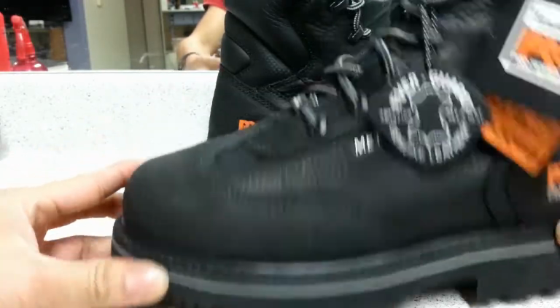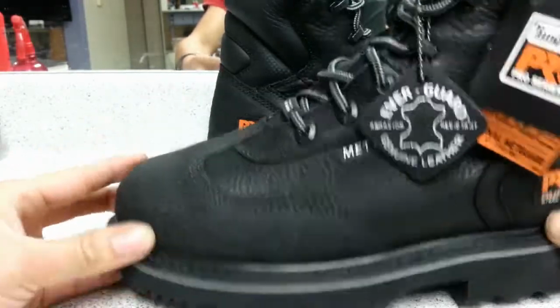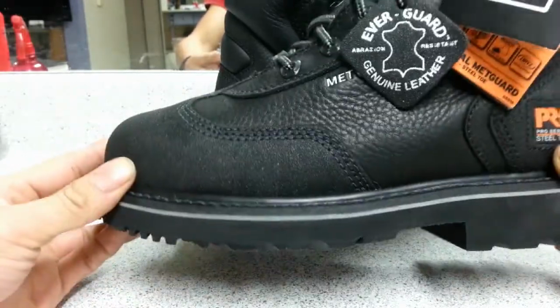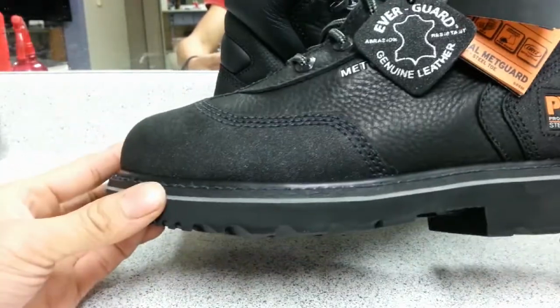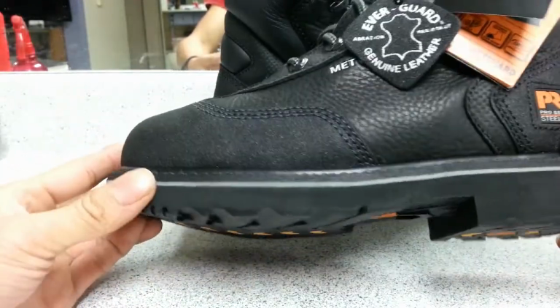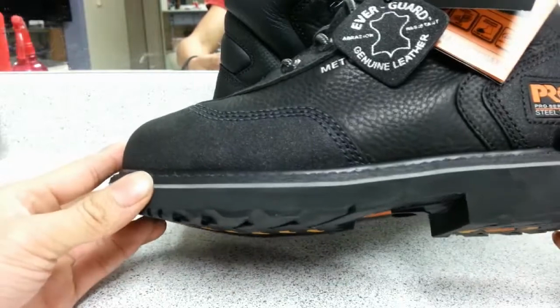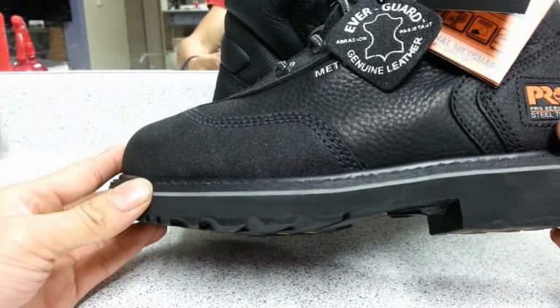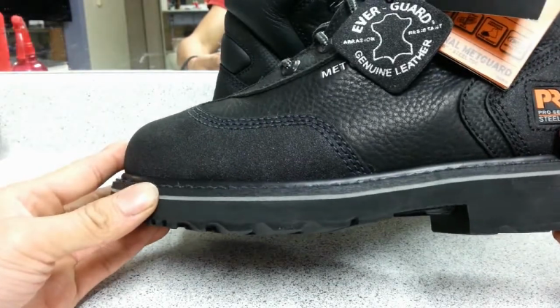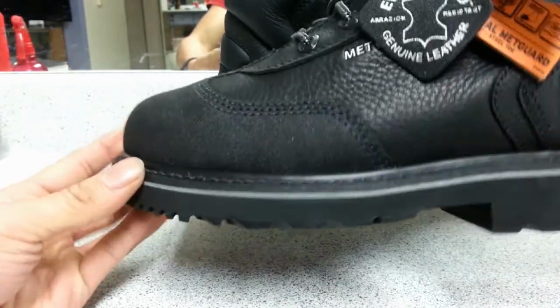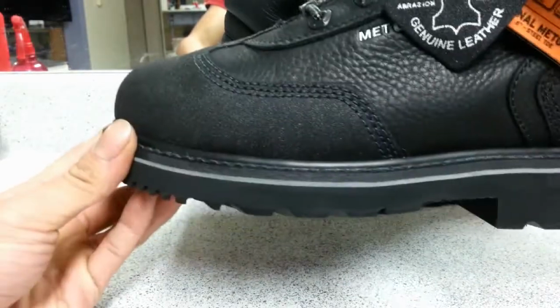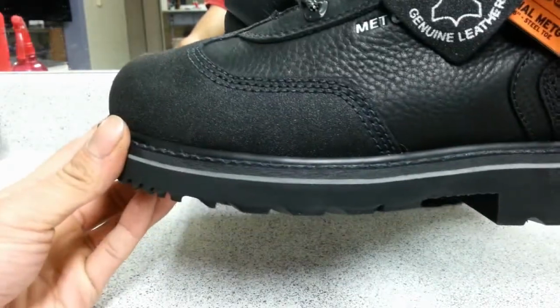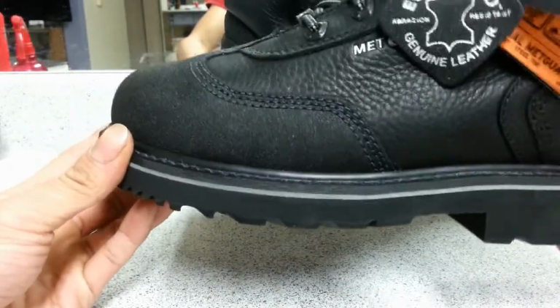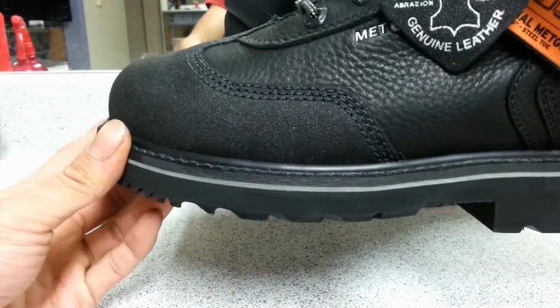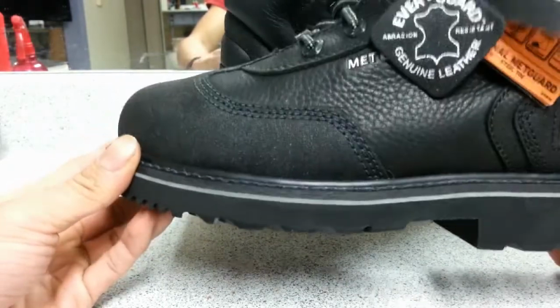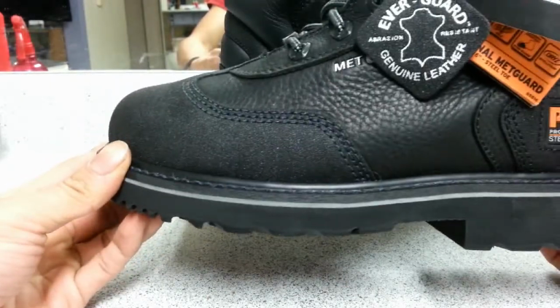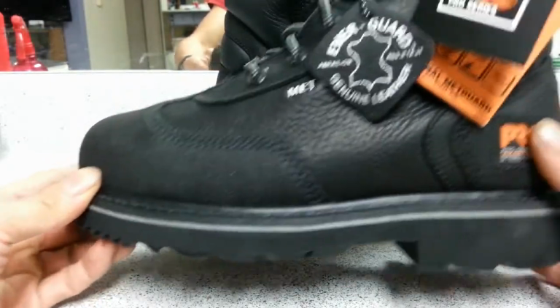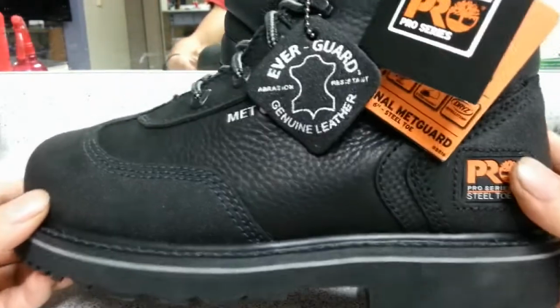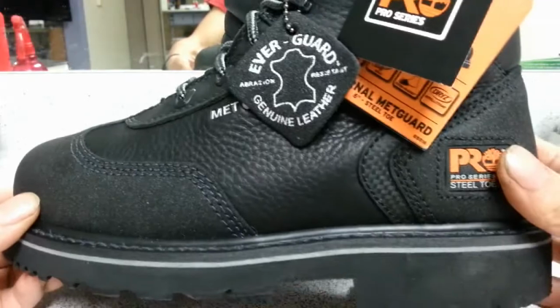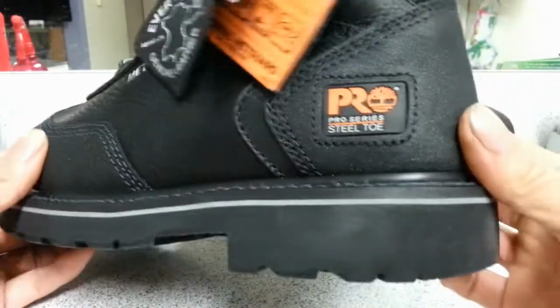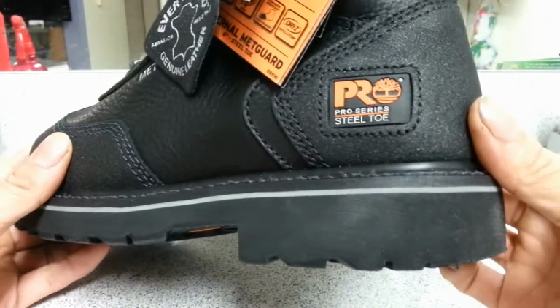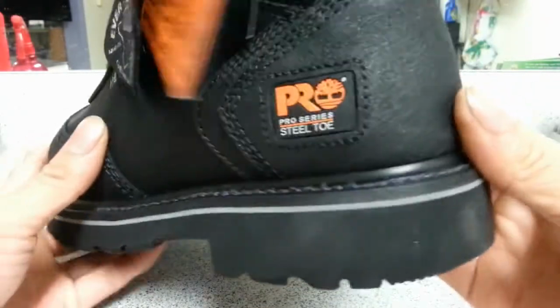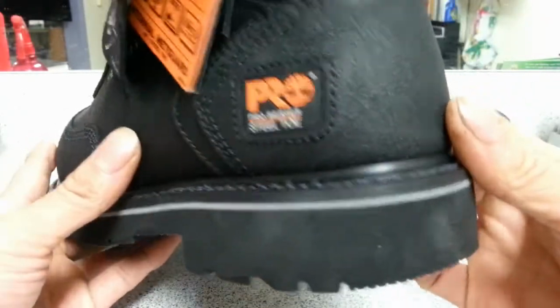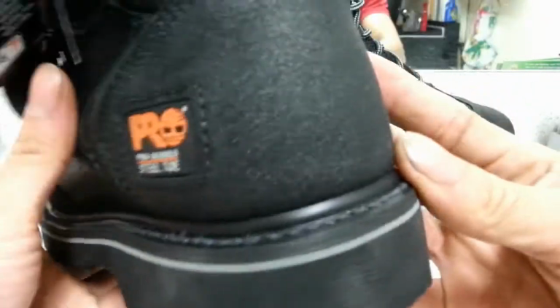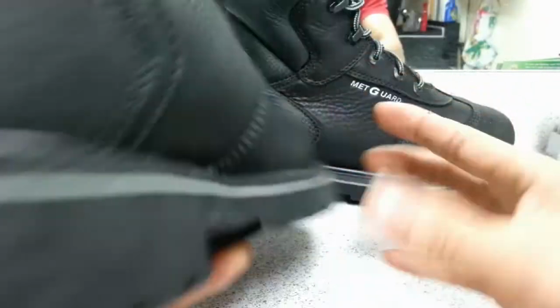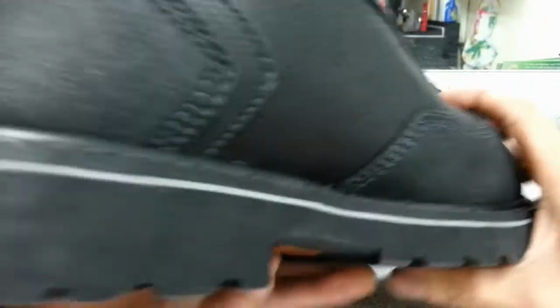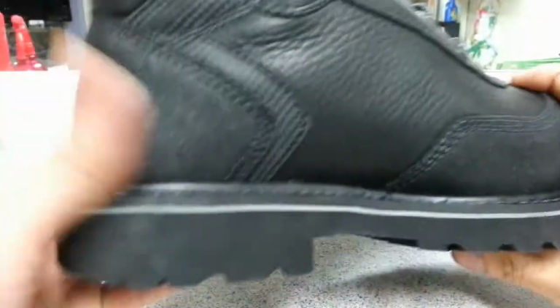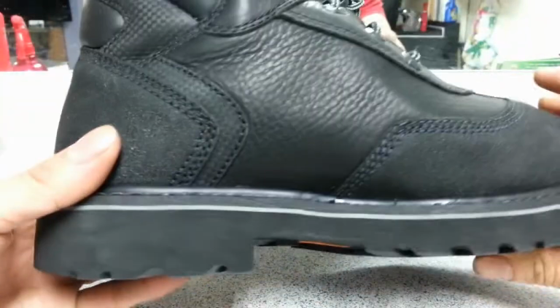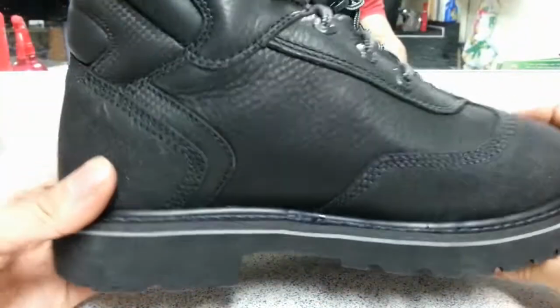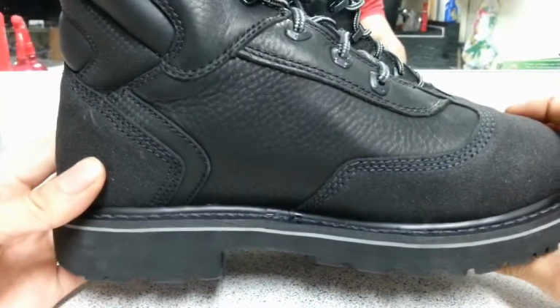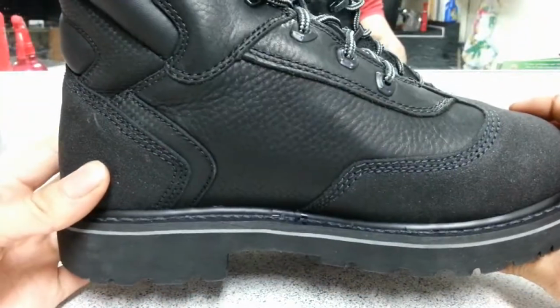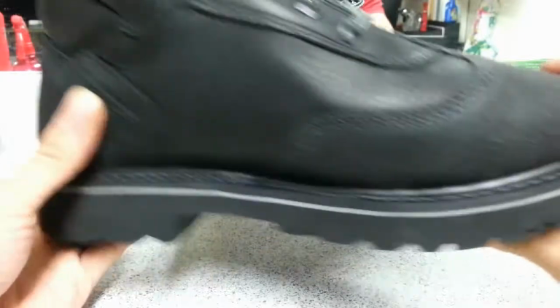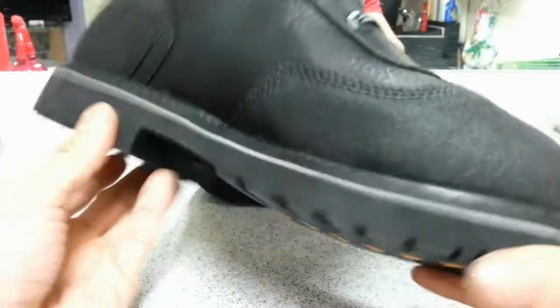My first impression when I got them is that they are a little bit heavier than my external ones, but just like everything, your body should get used to it, so I'm very excited.